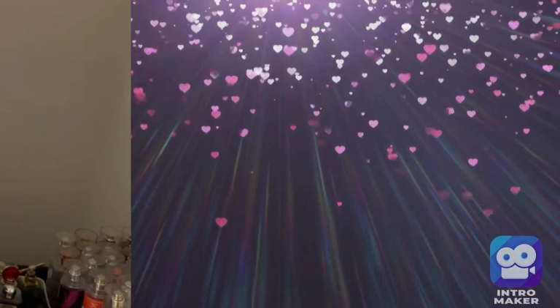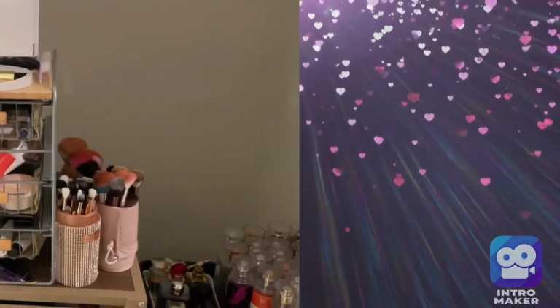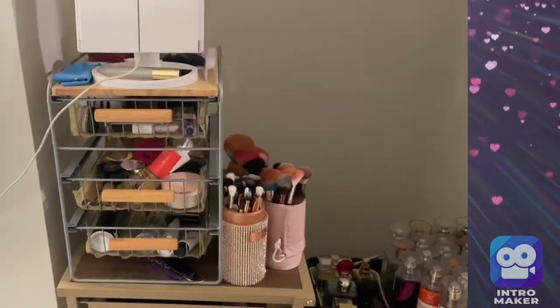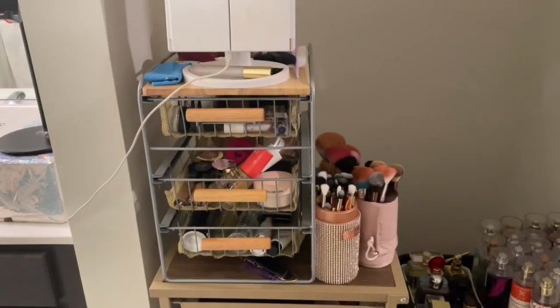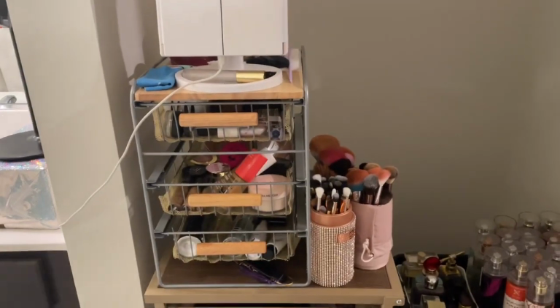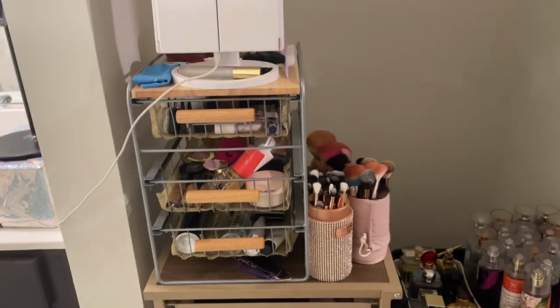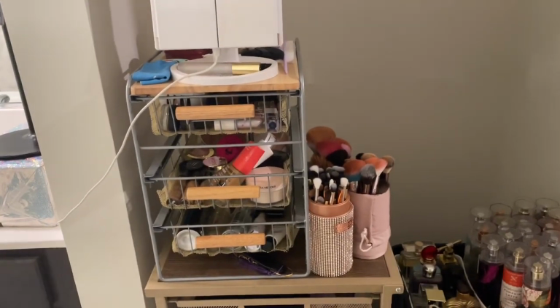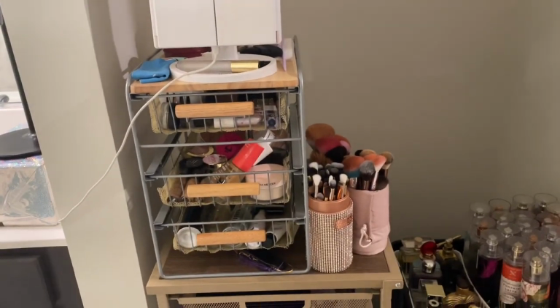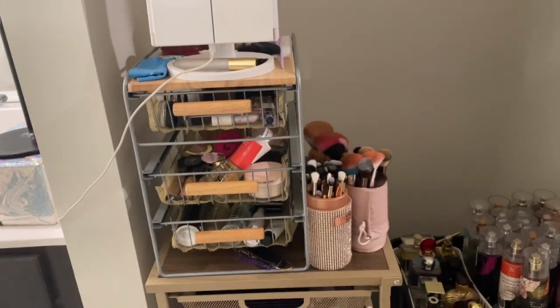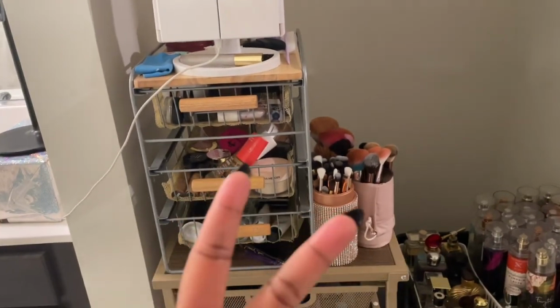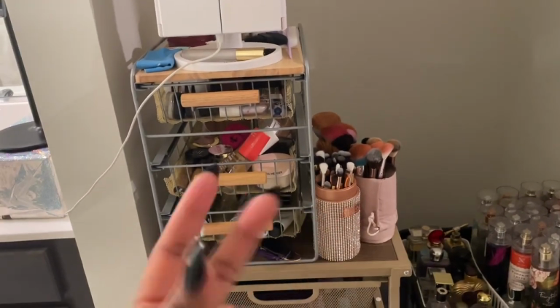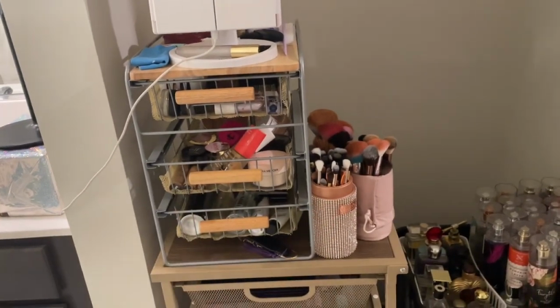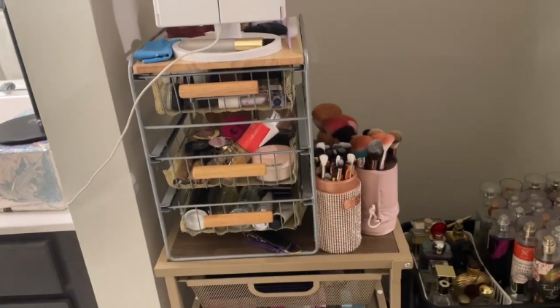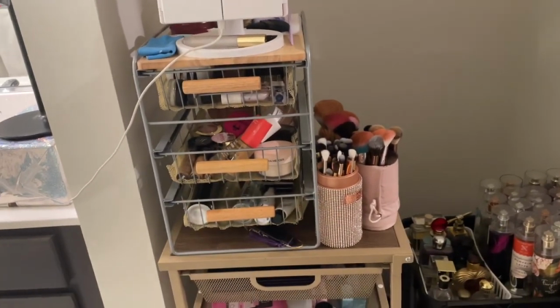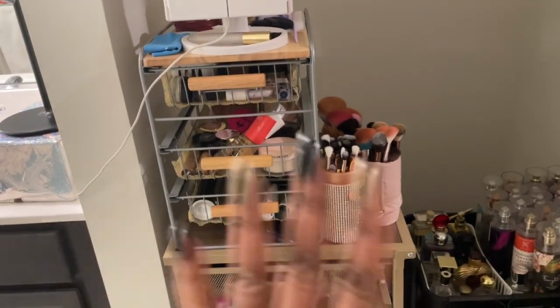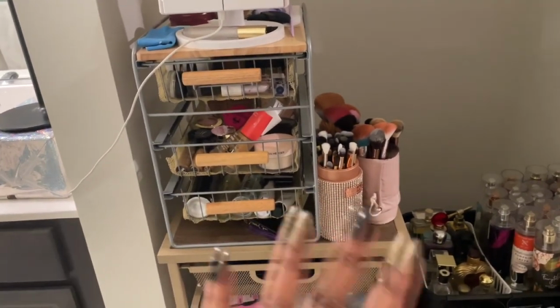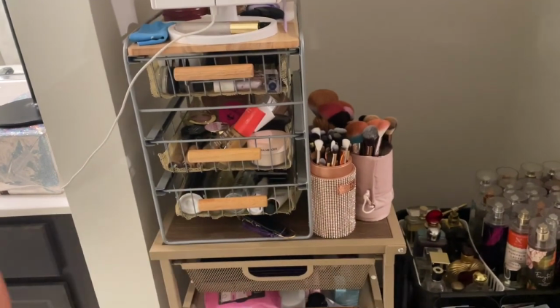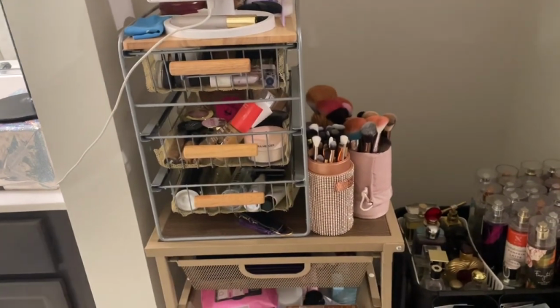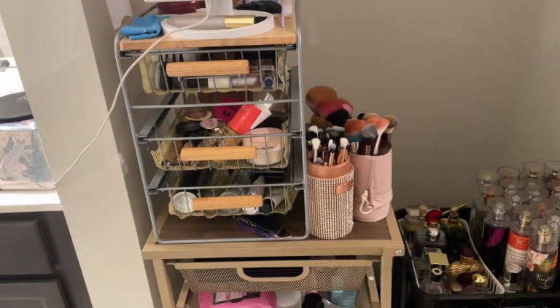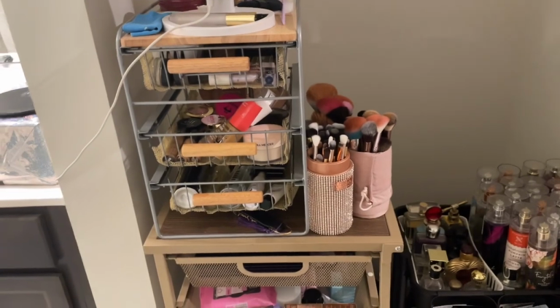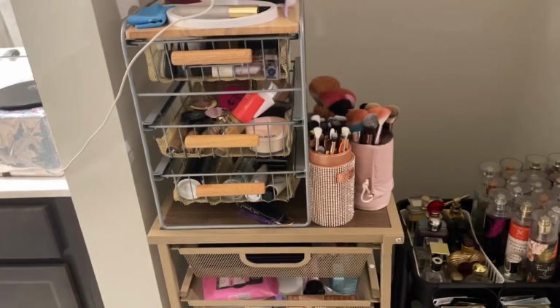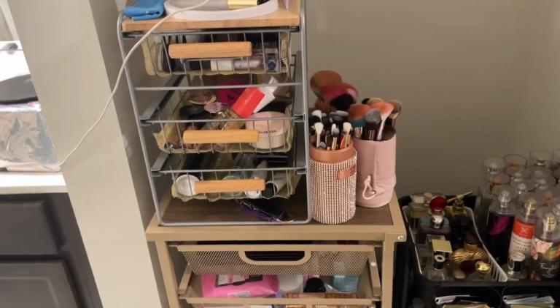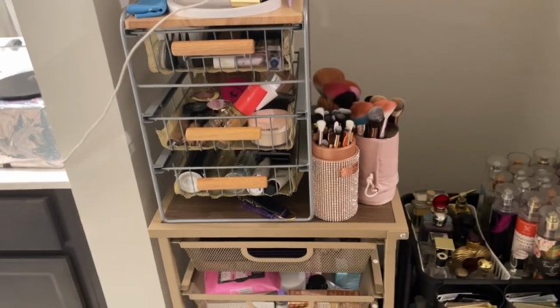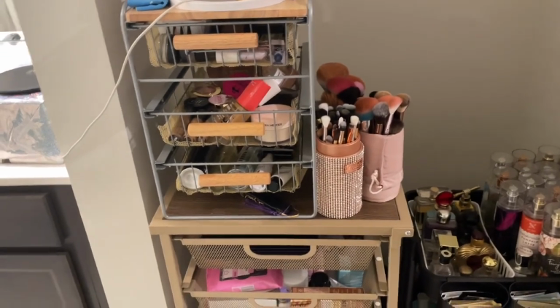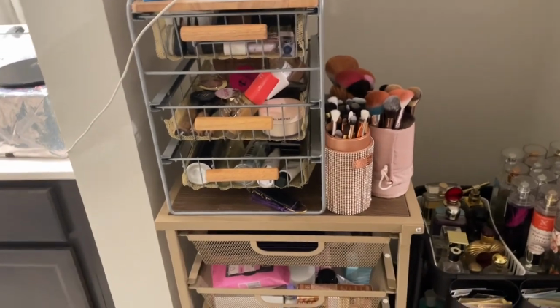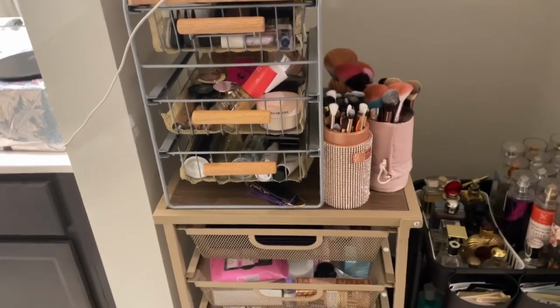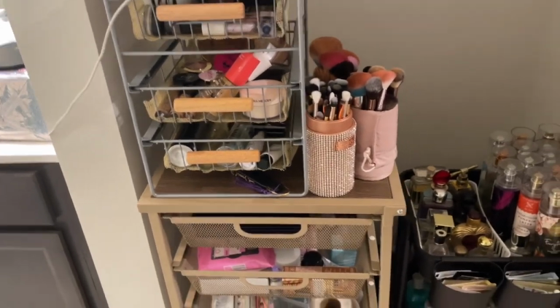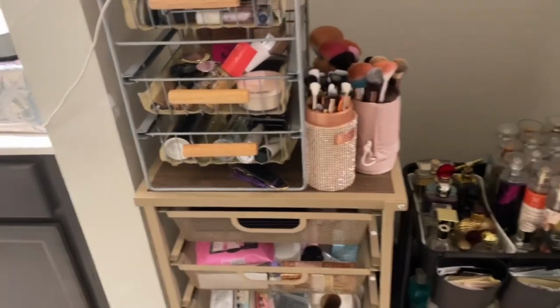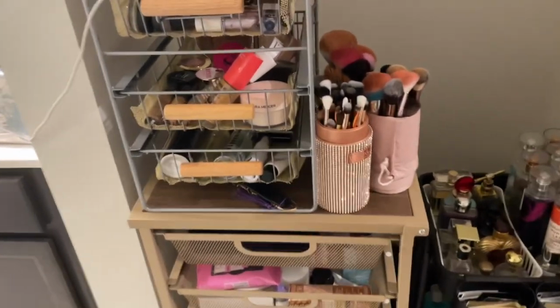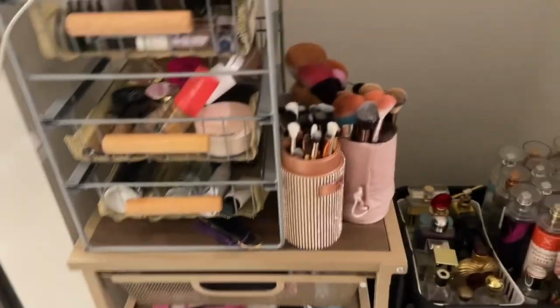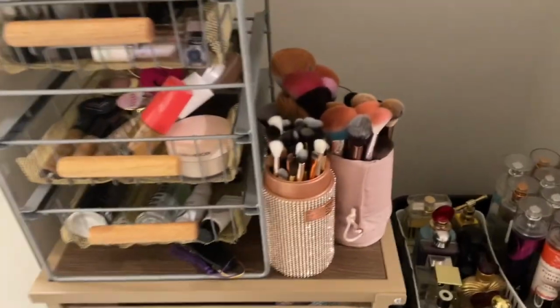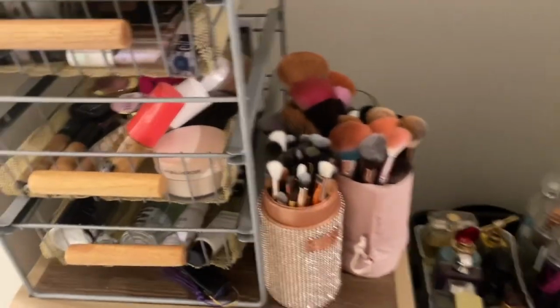Welcome back to my channel, it is your girl GG with GG Loves Beauty Too, and I'm back with another shop my stash. This is going to be my February shop my stash video.